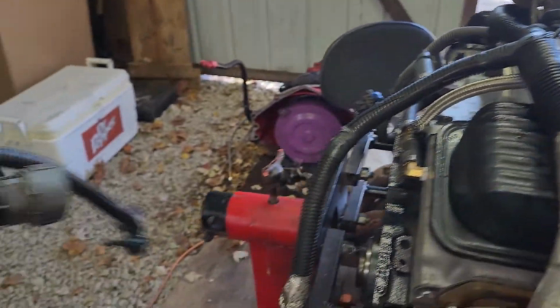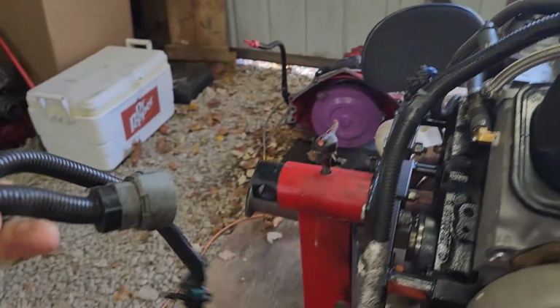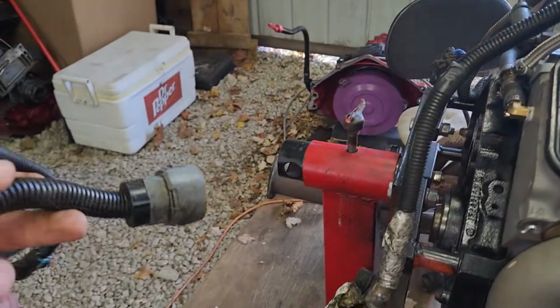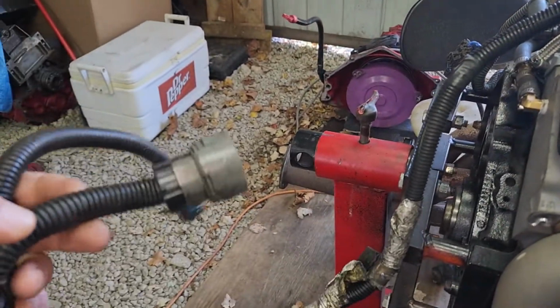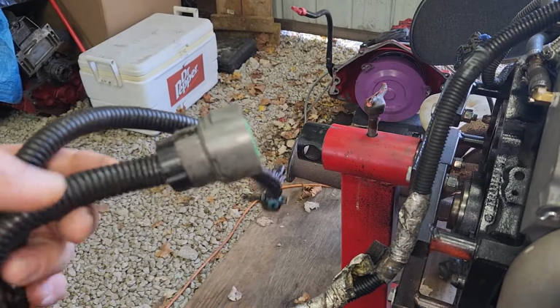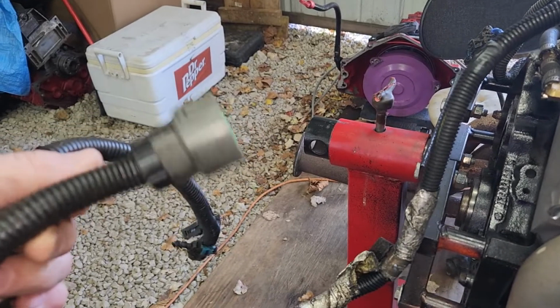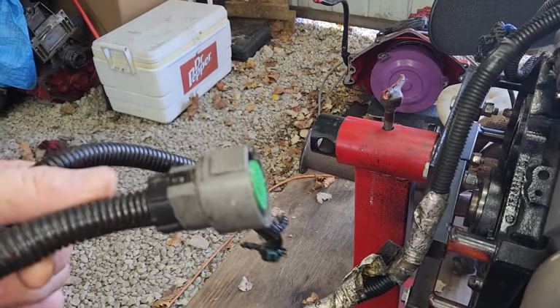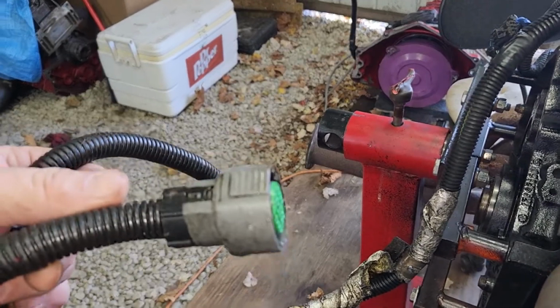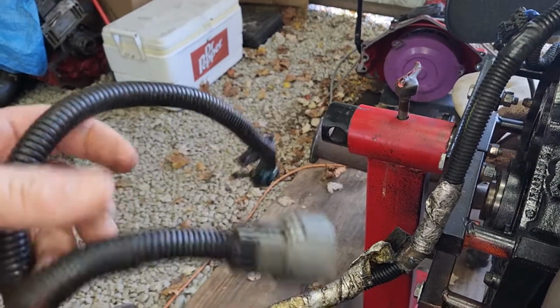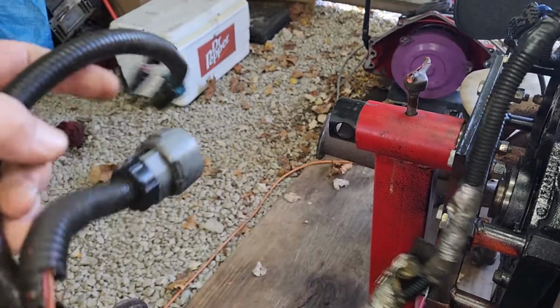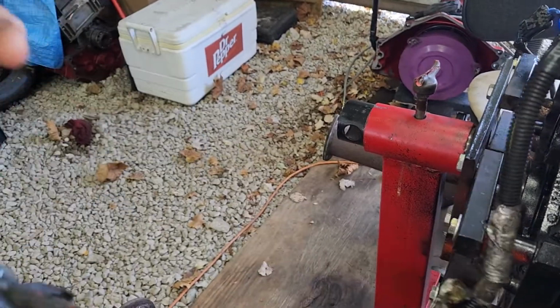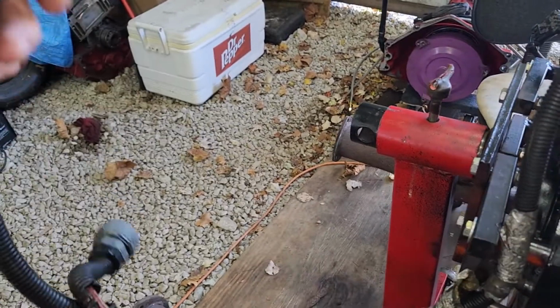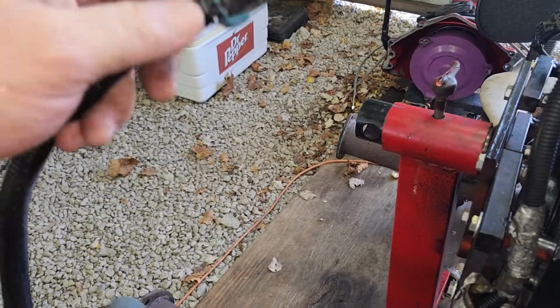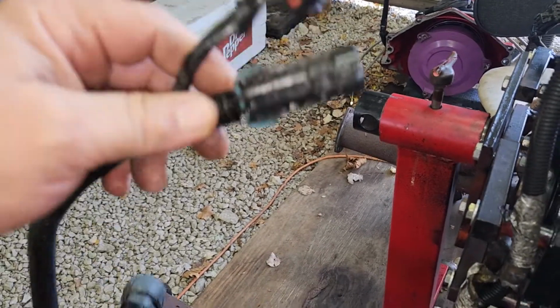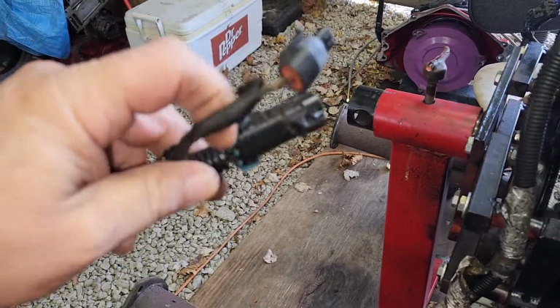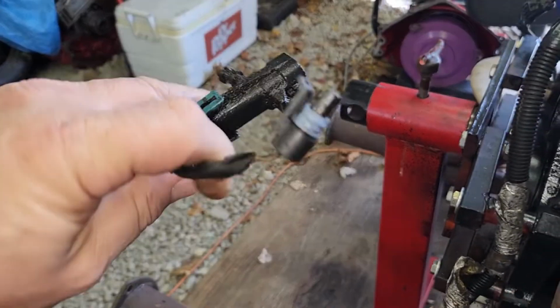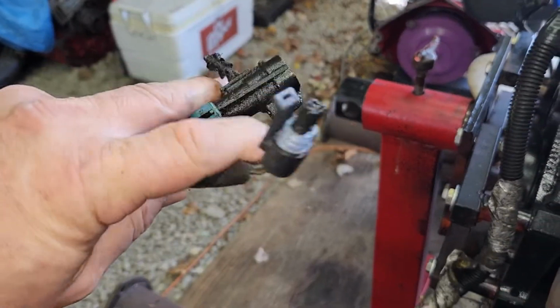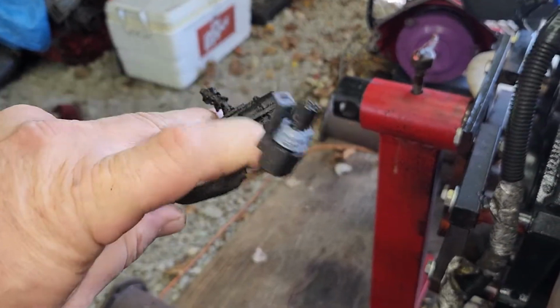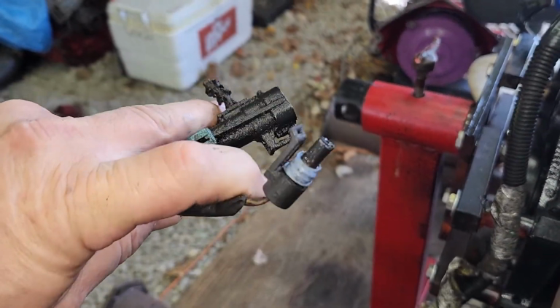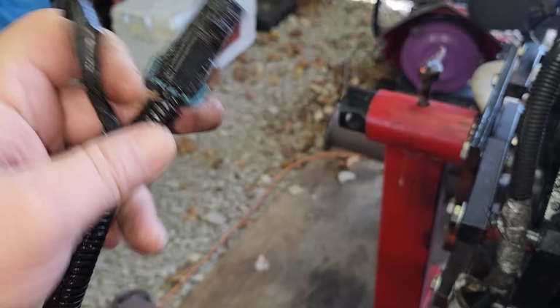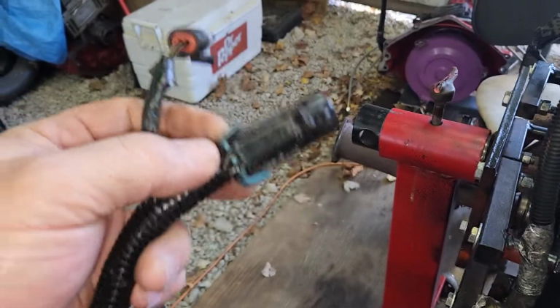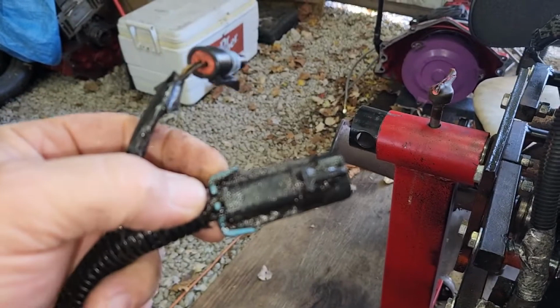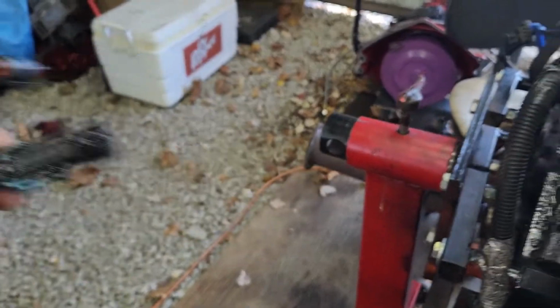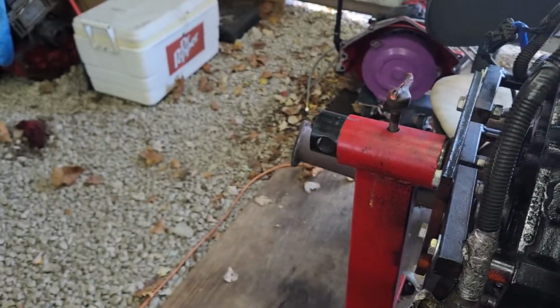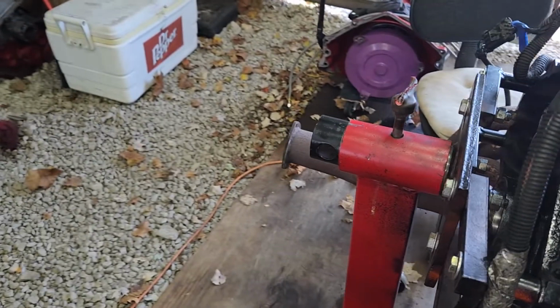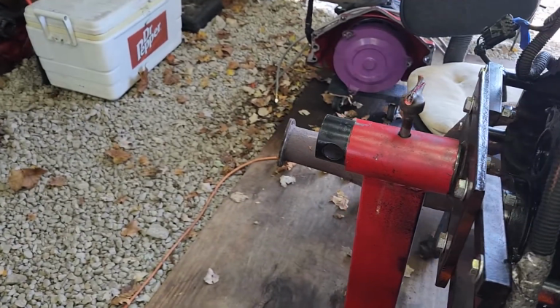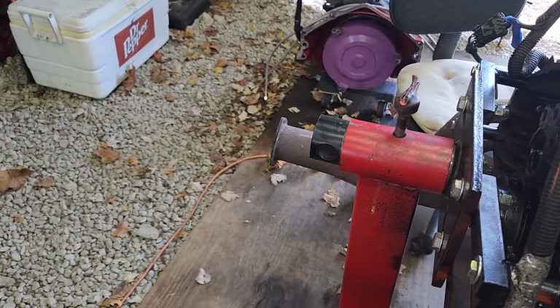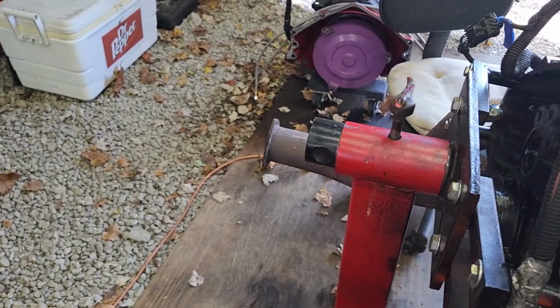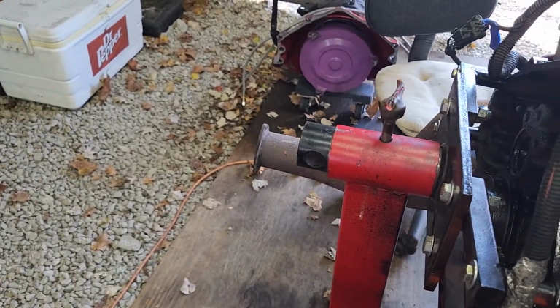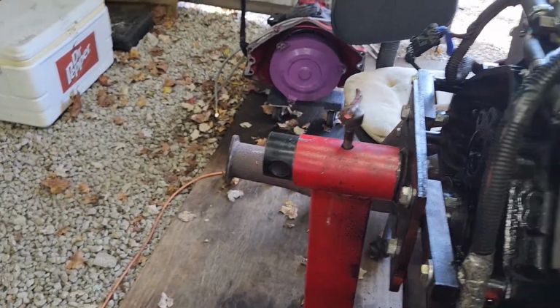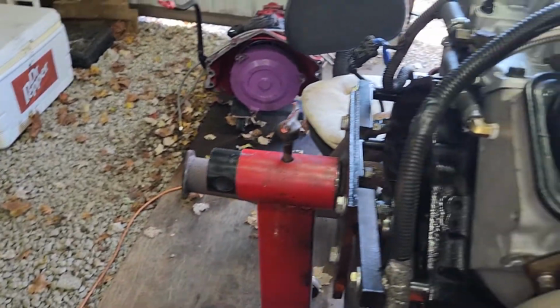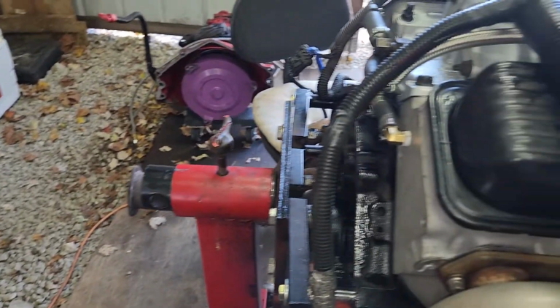This is for your transmission plug. Speed sensor and rear O2s if you have them. Some don't have the rear O2s.